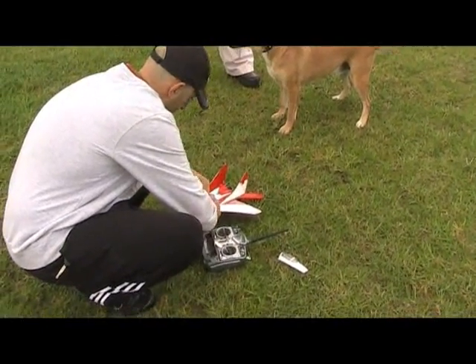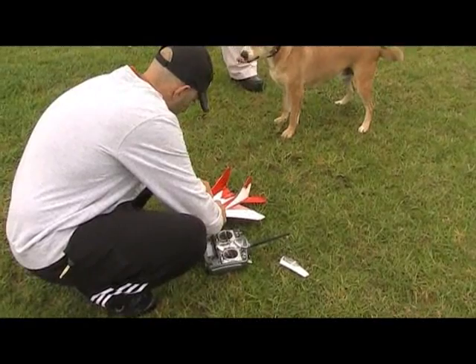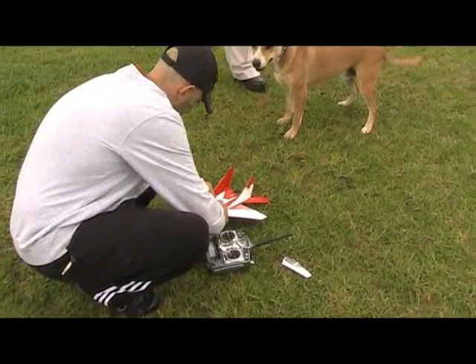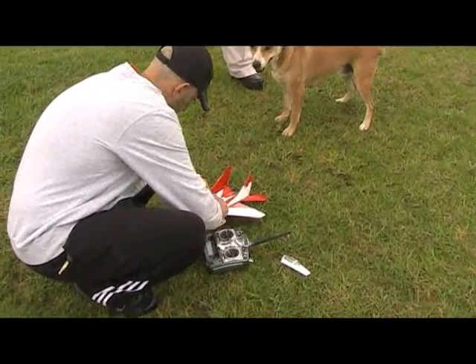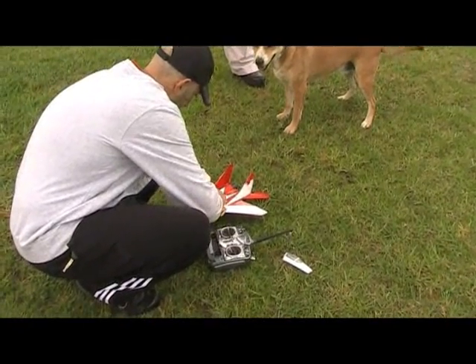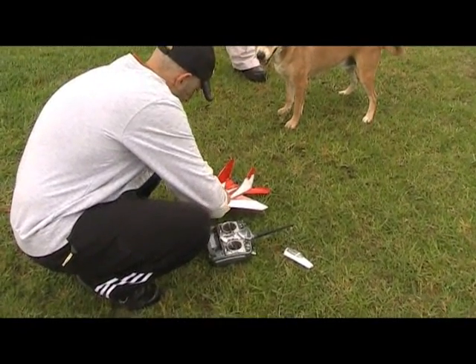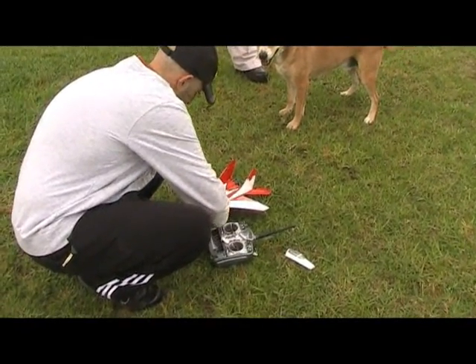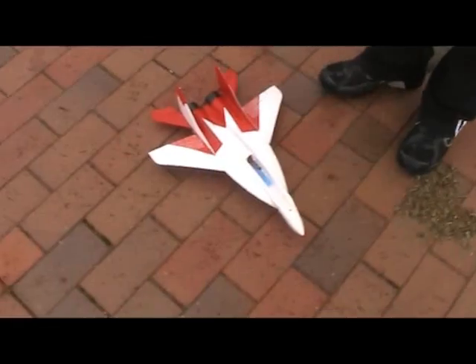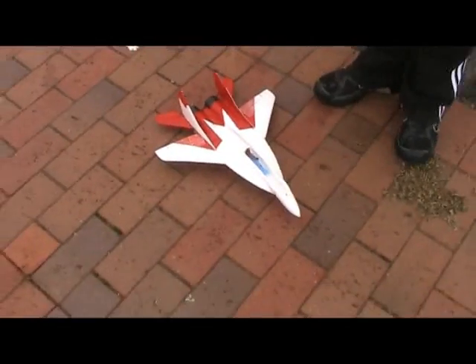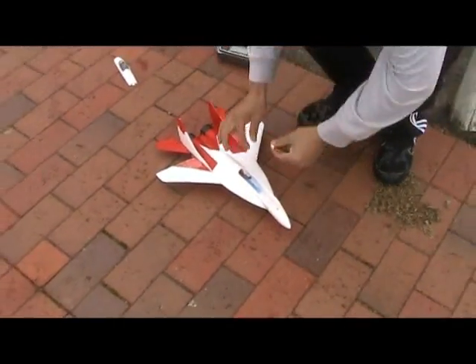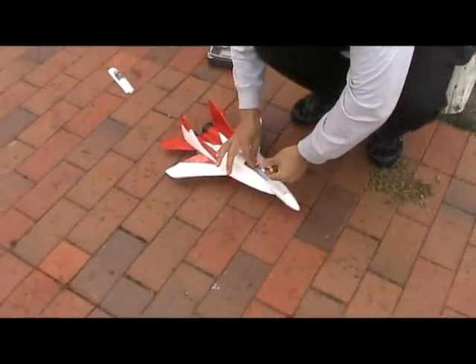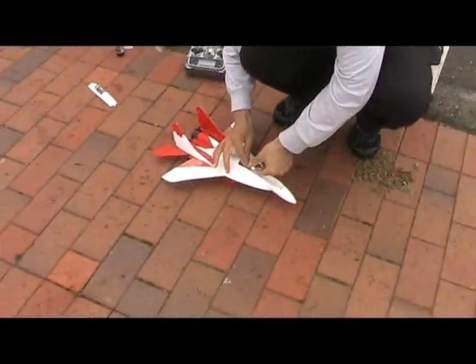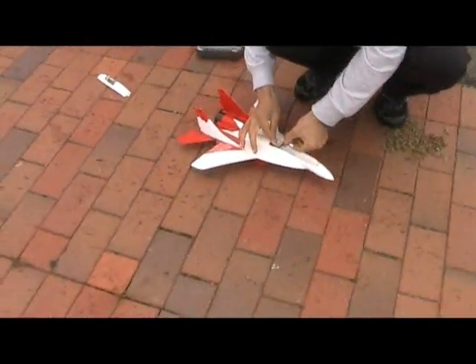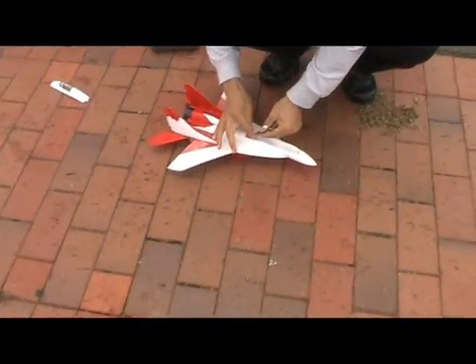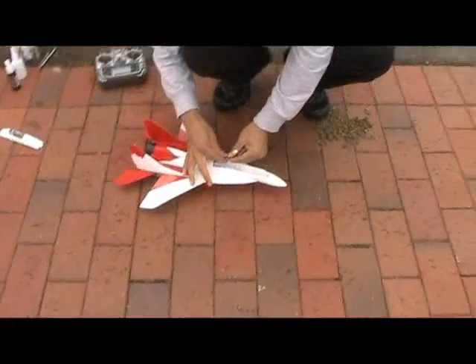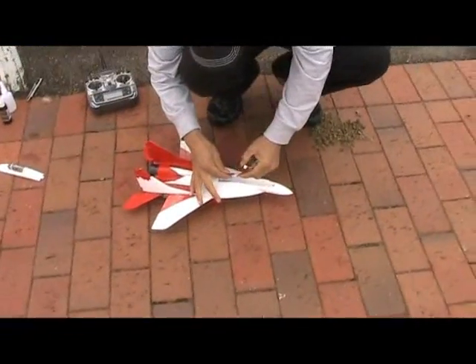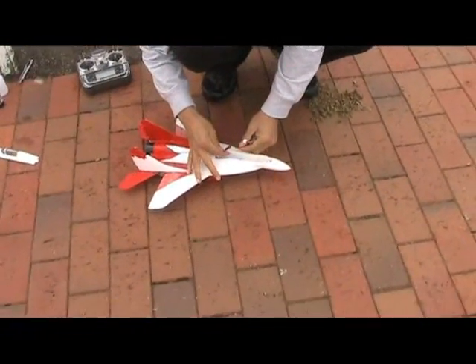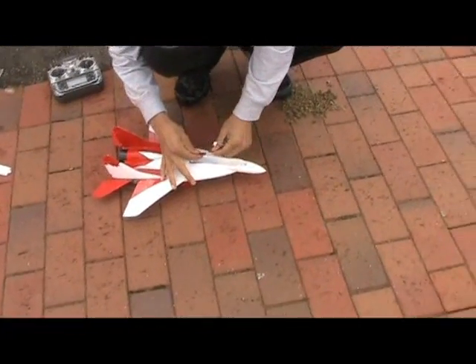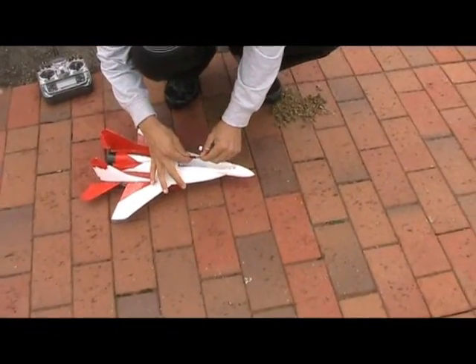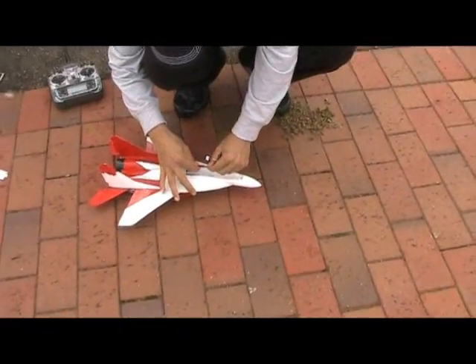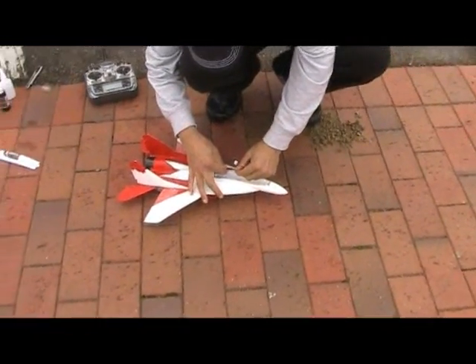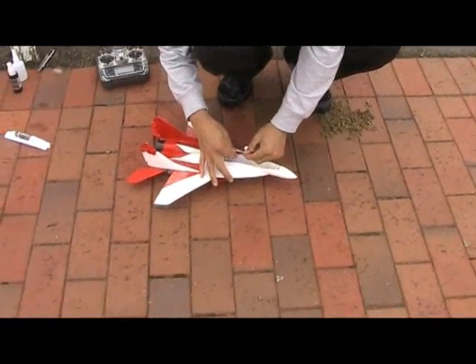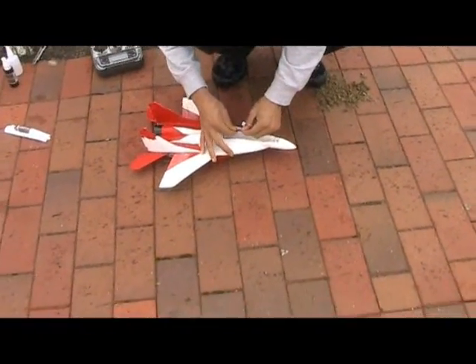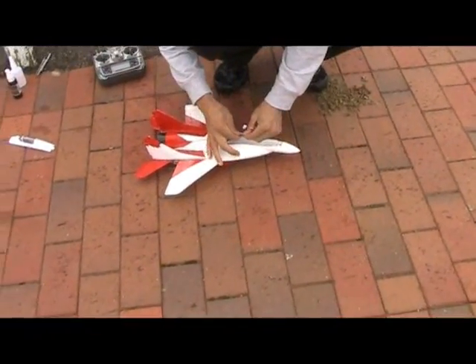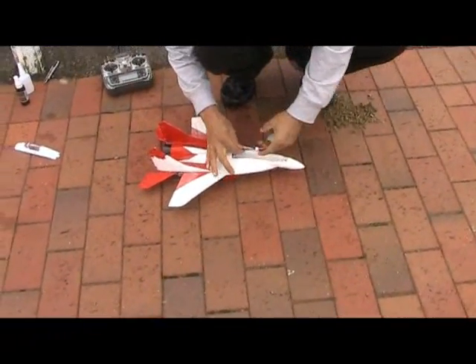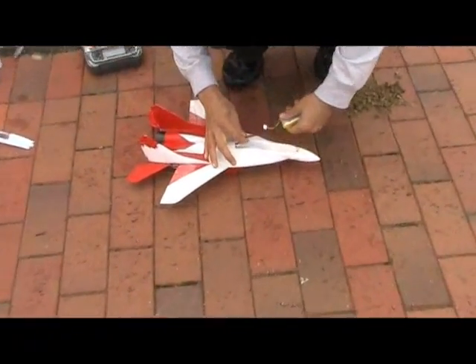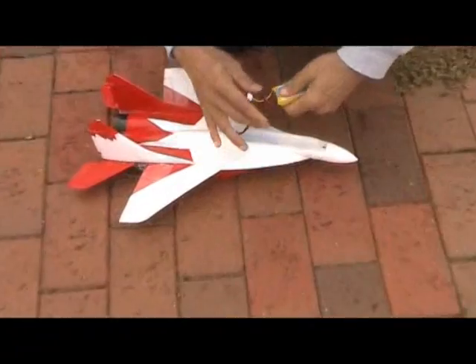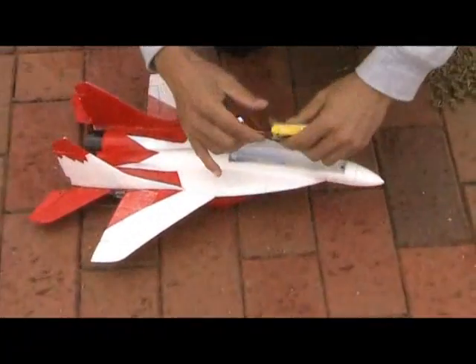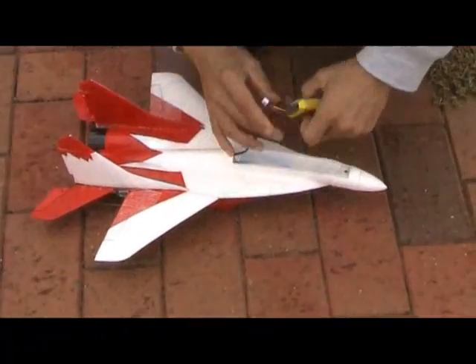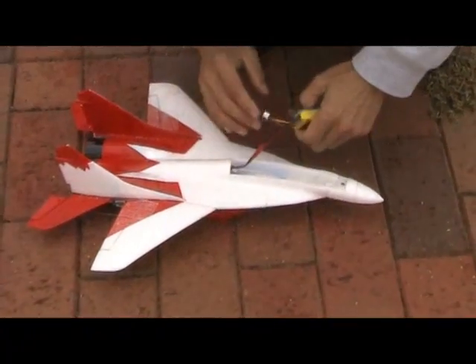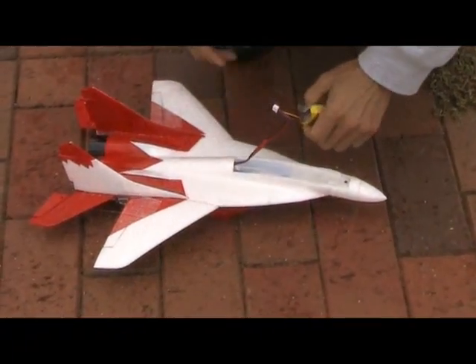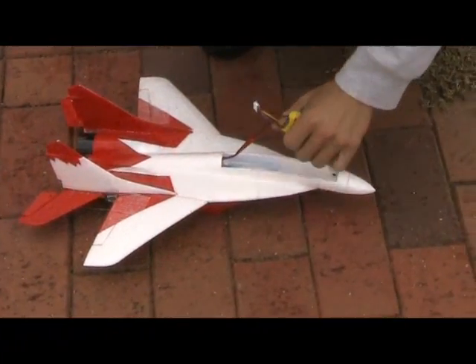All right, we'll be back in a minute. We're back — this is not going well. We've glued it all back together again. There is something seriously wrong with this, yes there is.